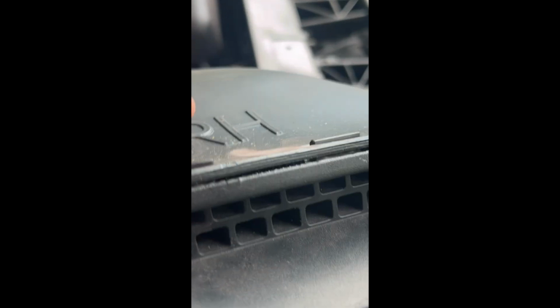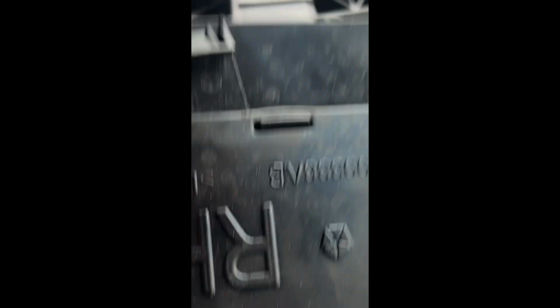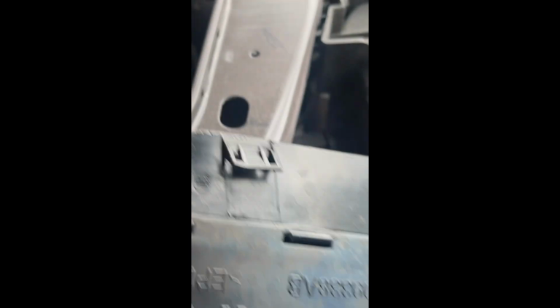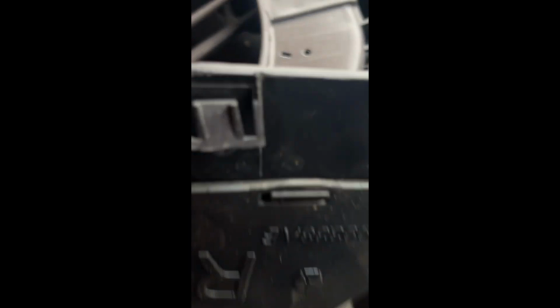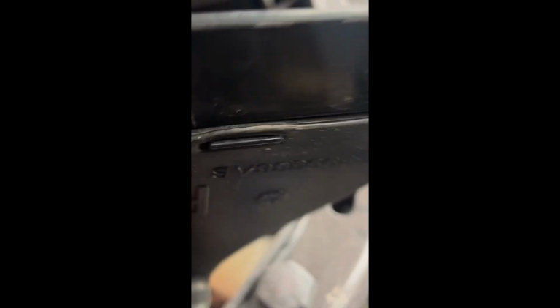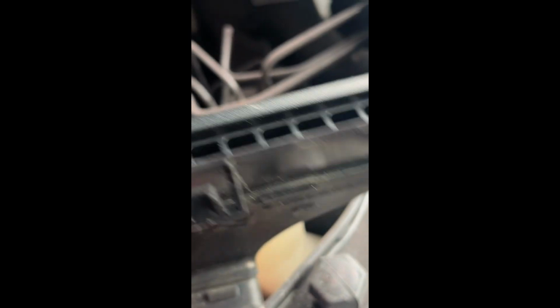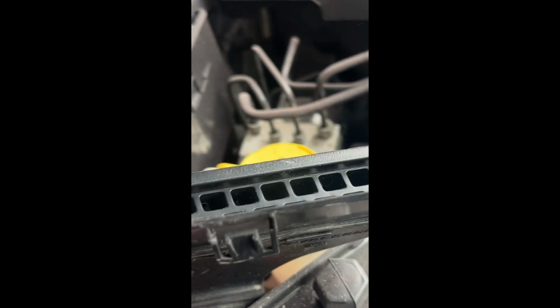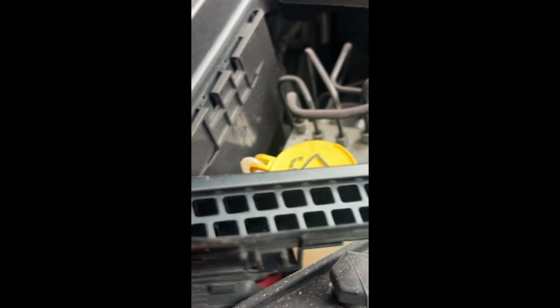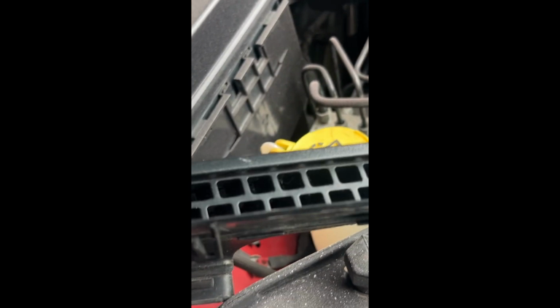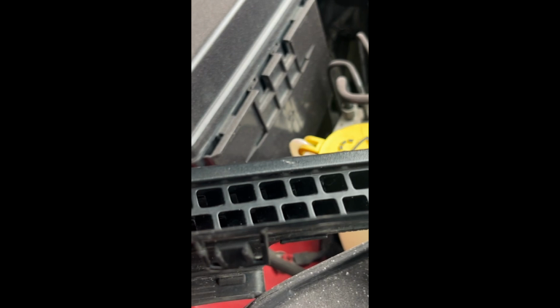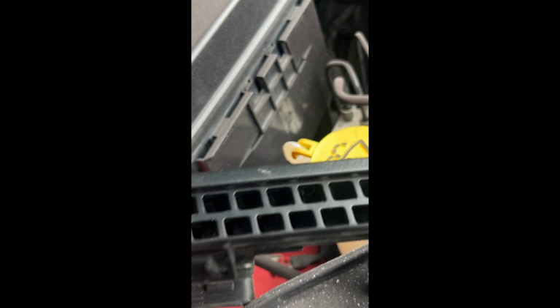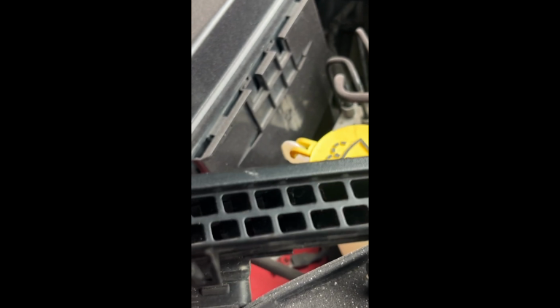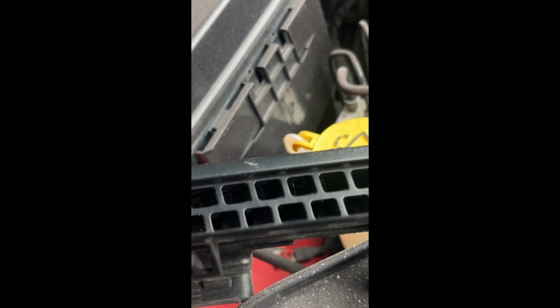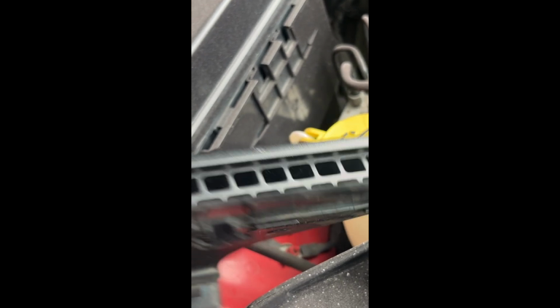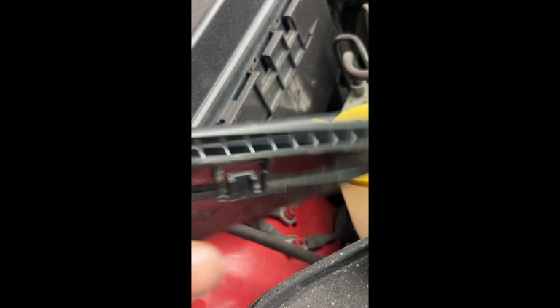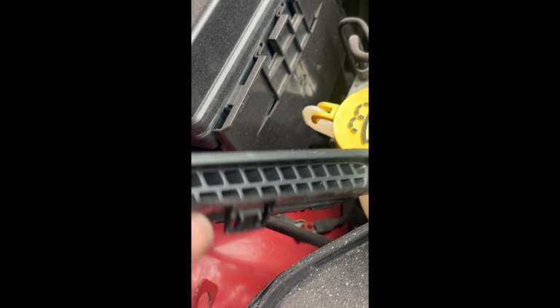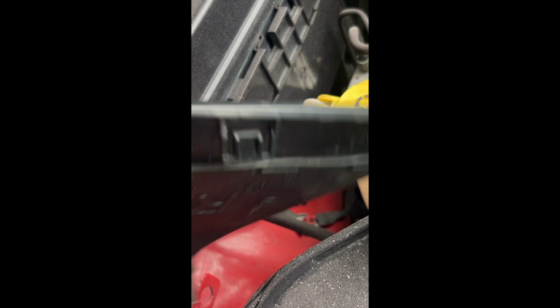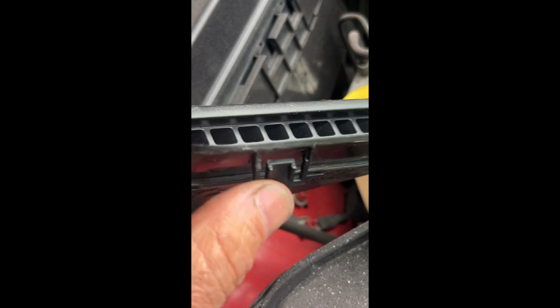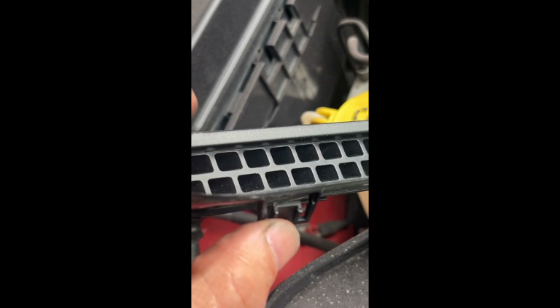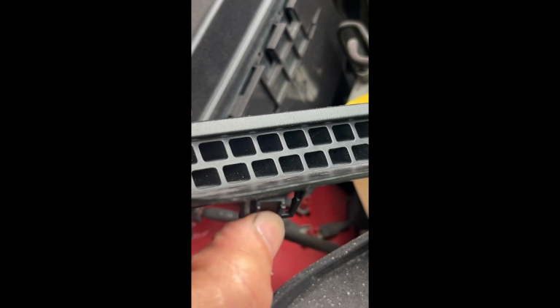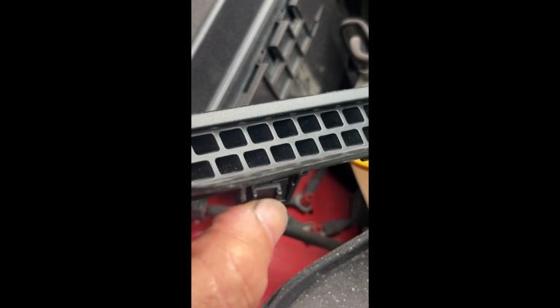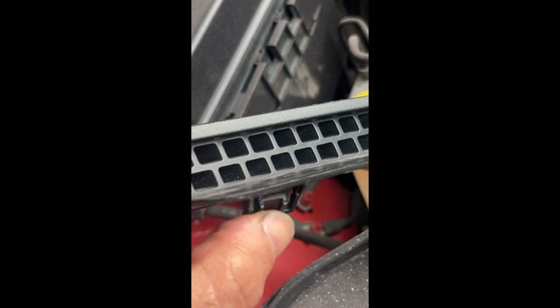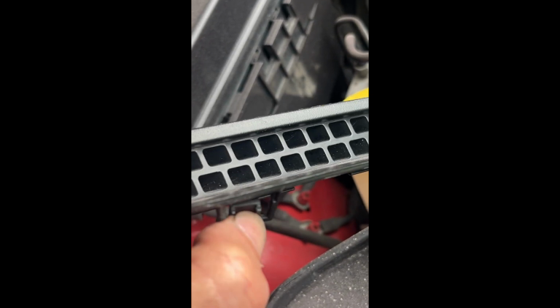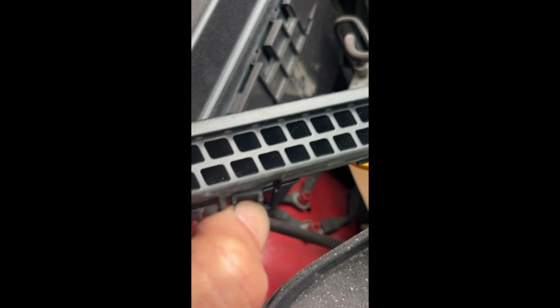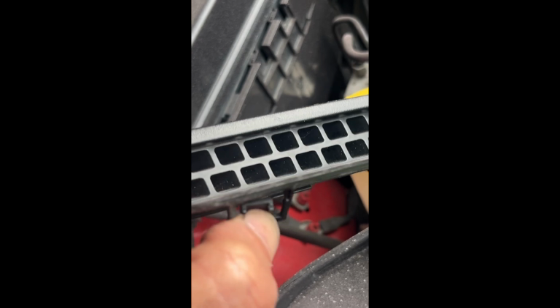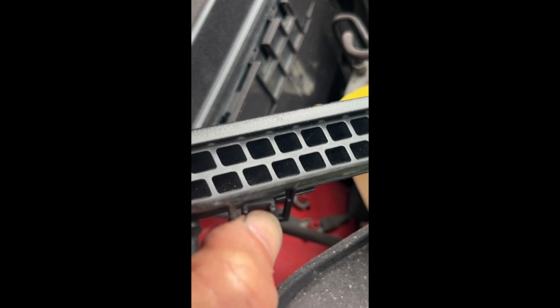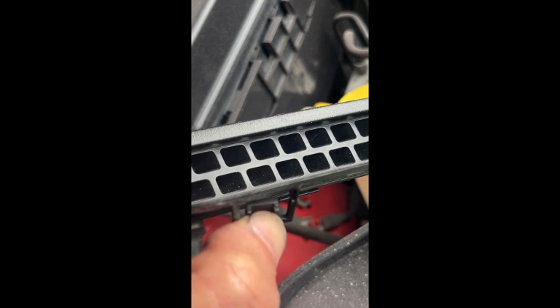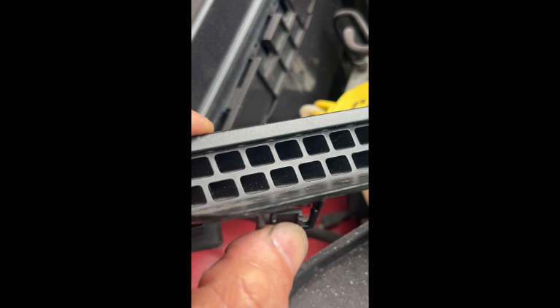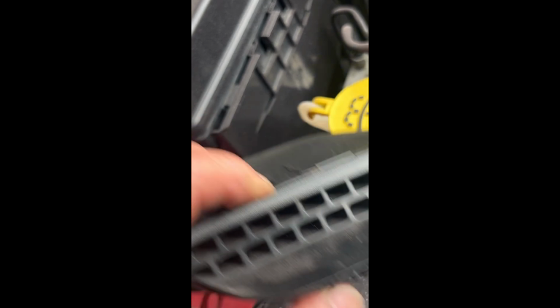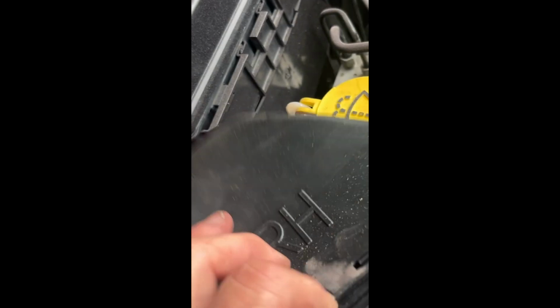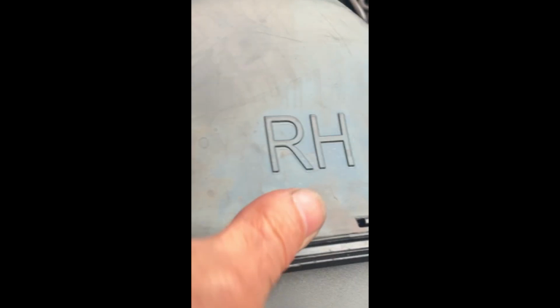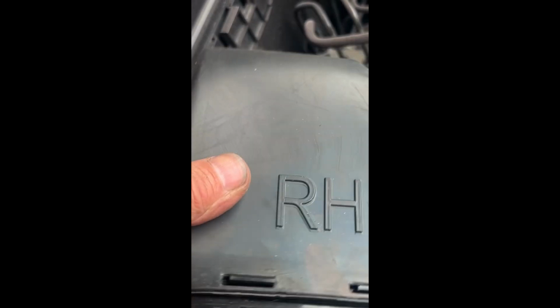We've got two tabs at the bottom, about an inch away from the edge. Push that in with a small screwdriver until you hear it pop. Then at the very top...